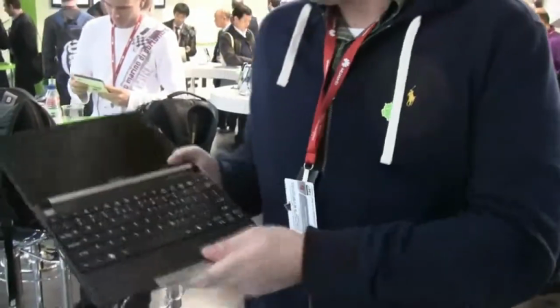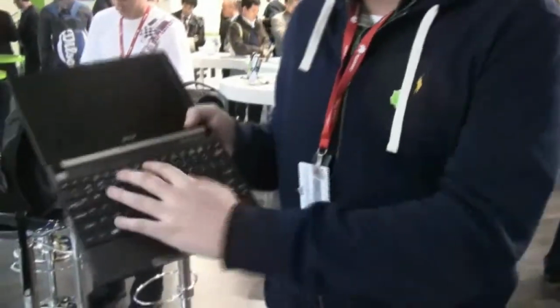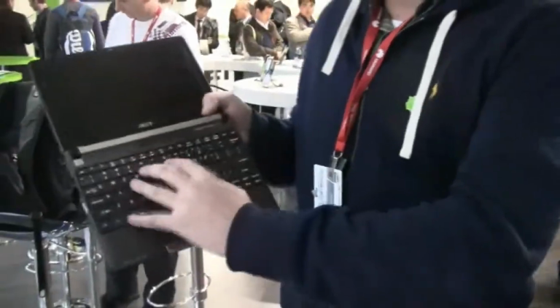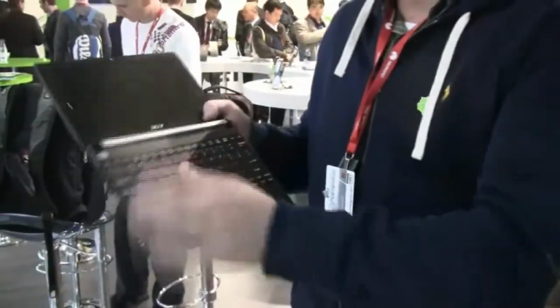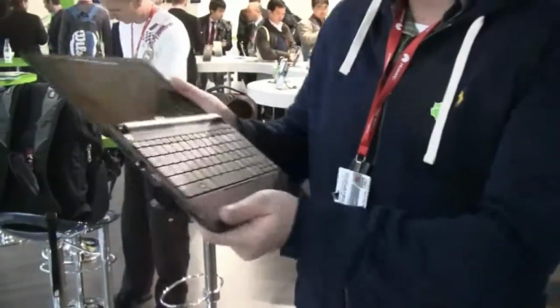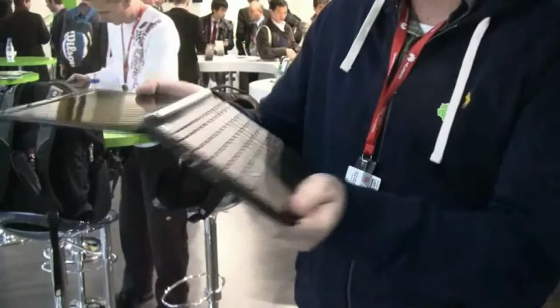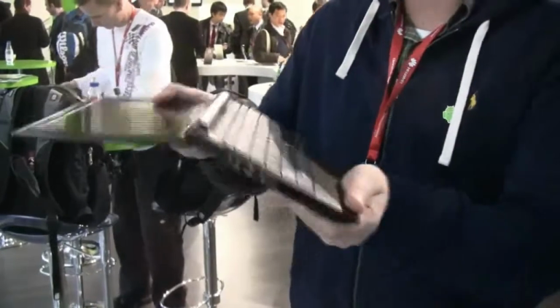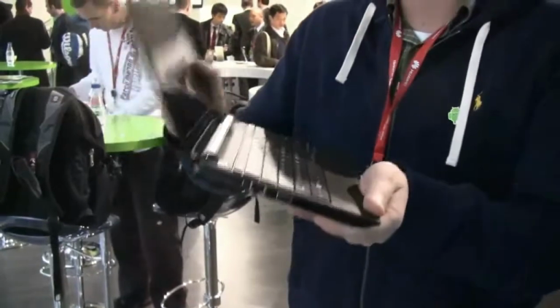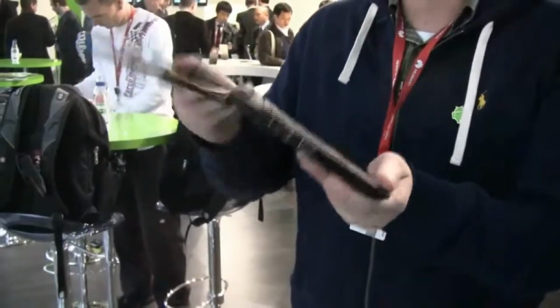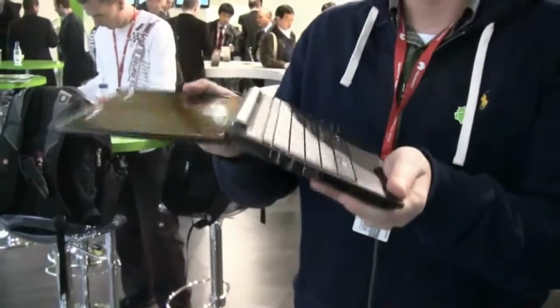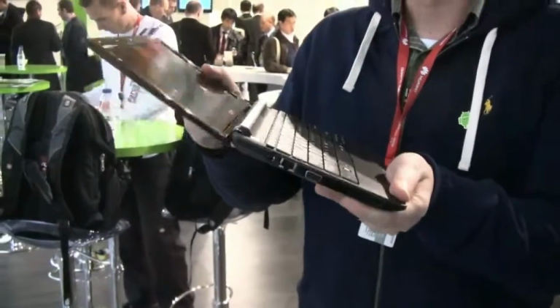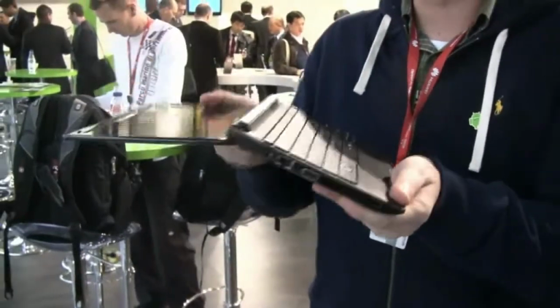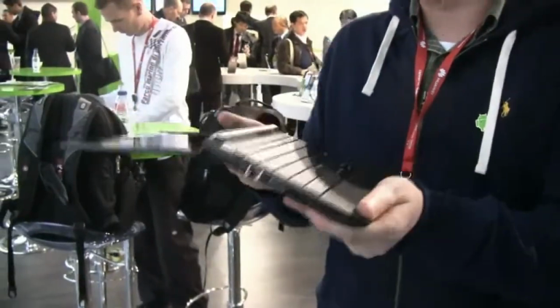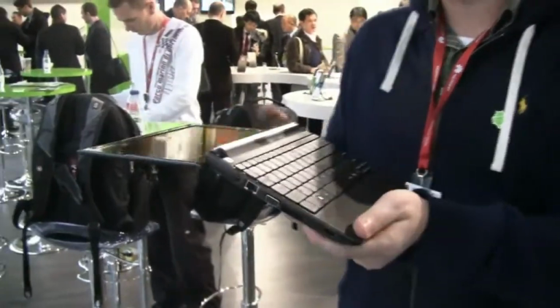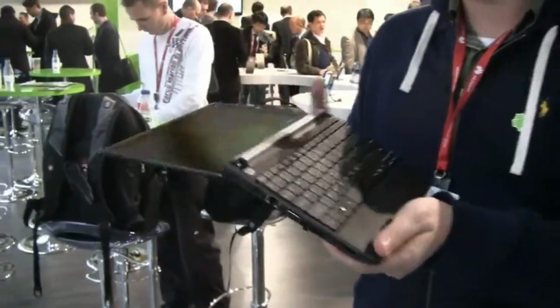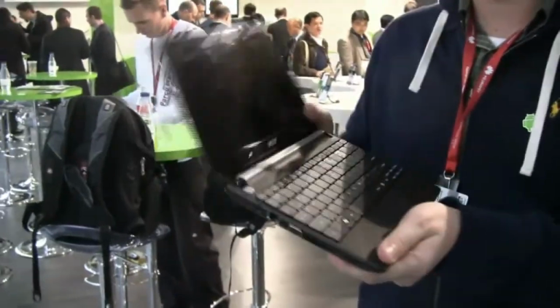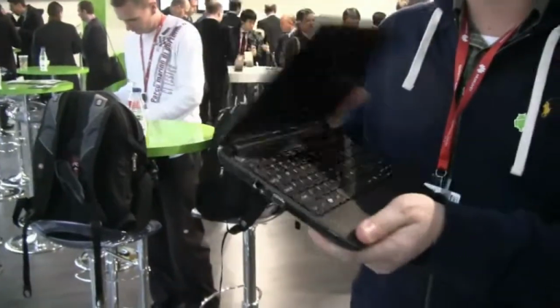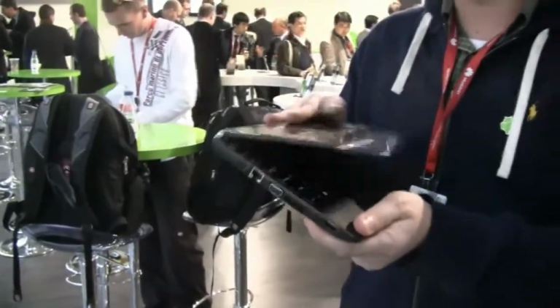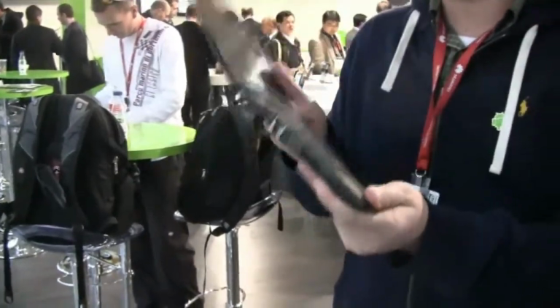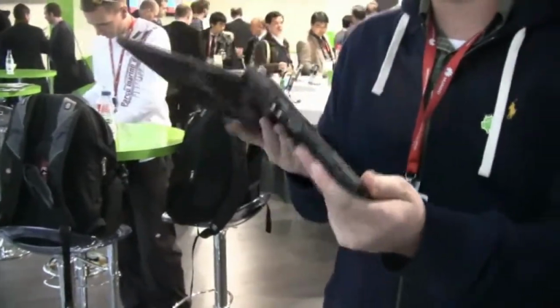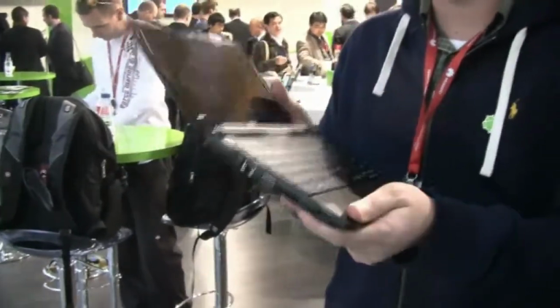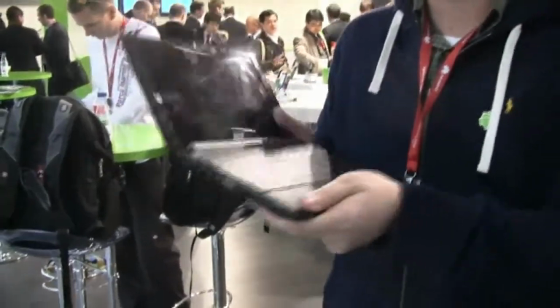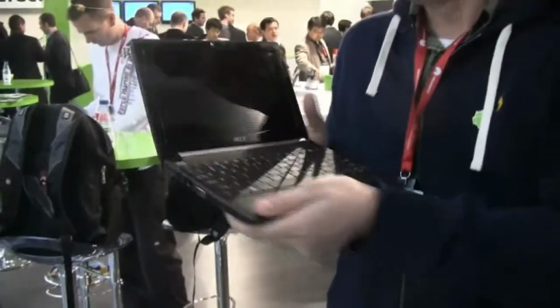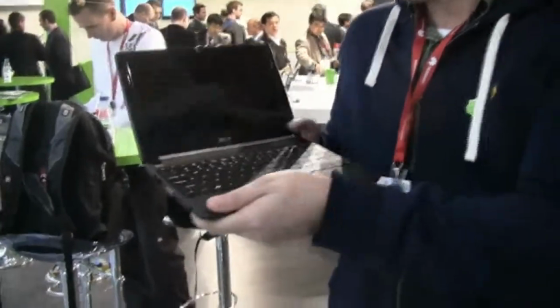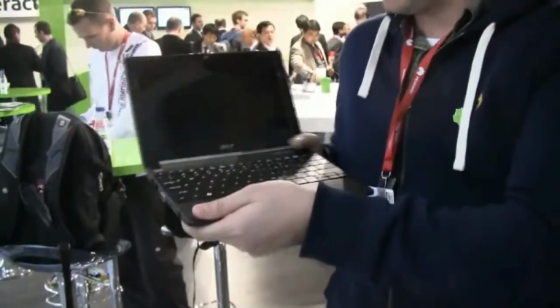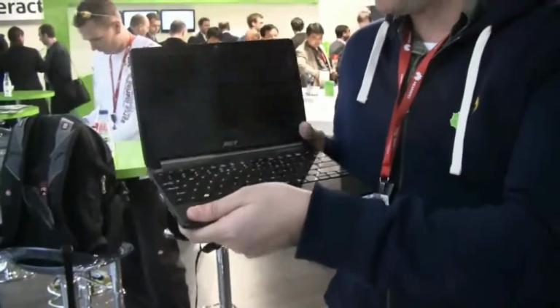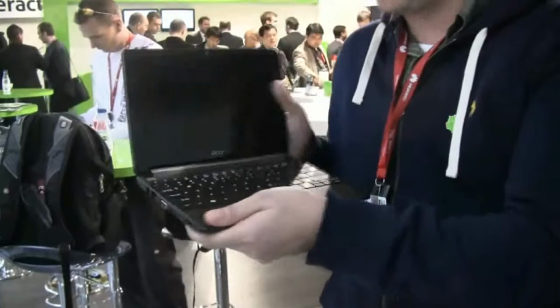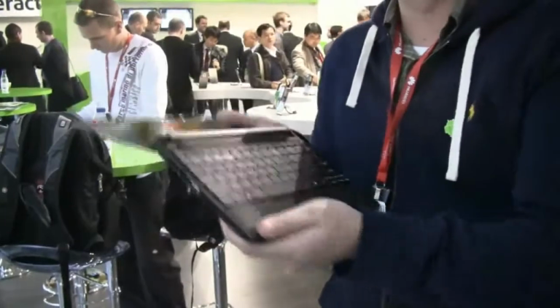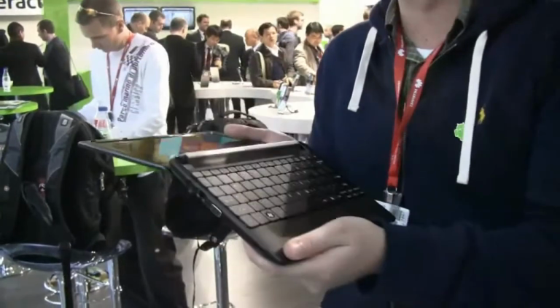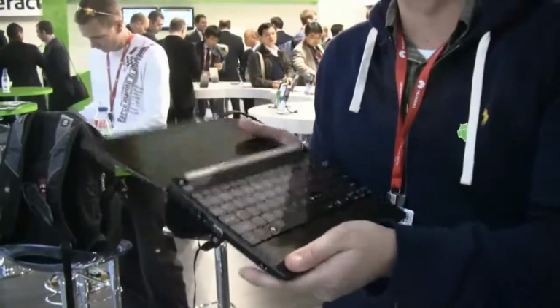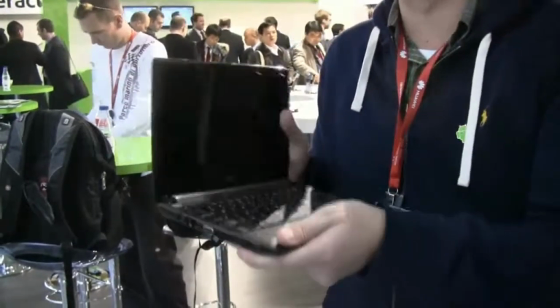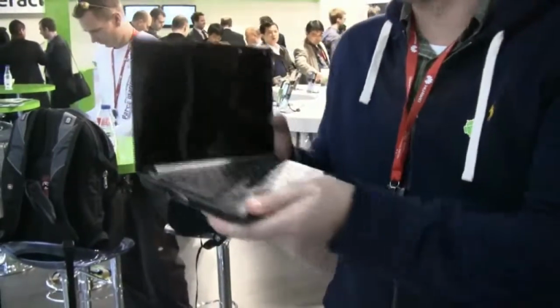I would guess 1GB of RAM, 250GB hard drive, on Windows 7 Starter Edition. Pretty decent. Wow, look at this angle of the display. I'm not sure if this is supposed to do this. I don't want to stretch it any further though.